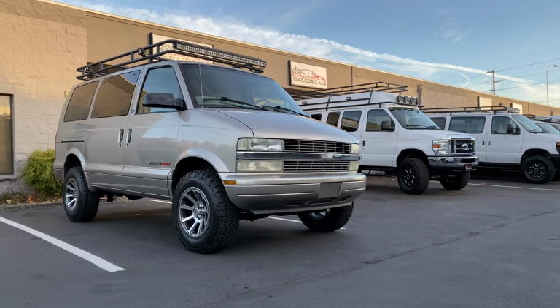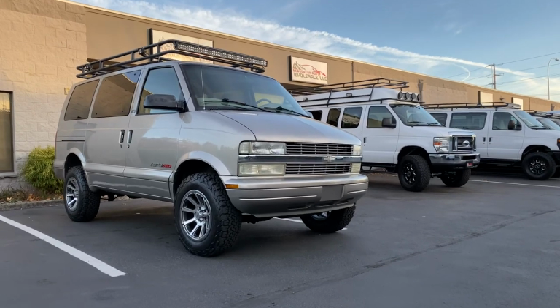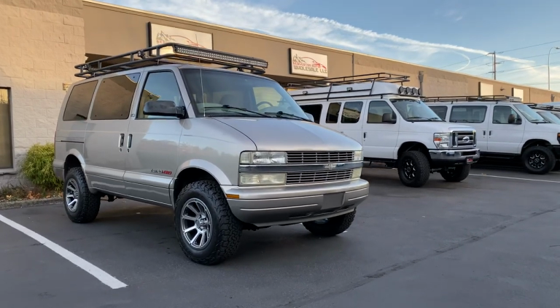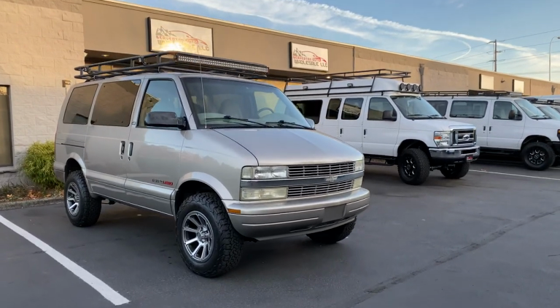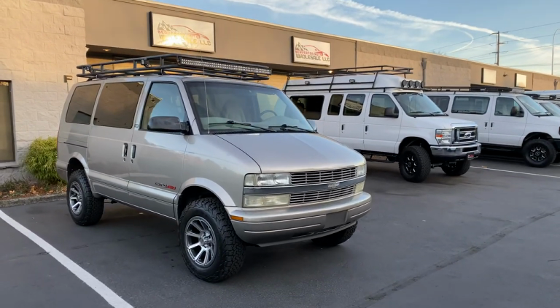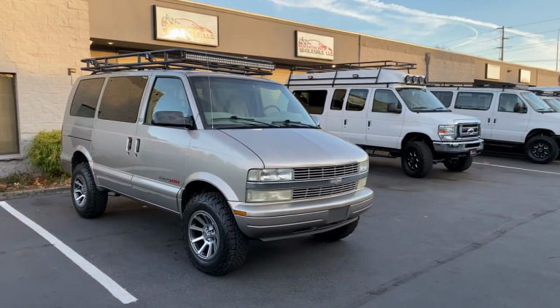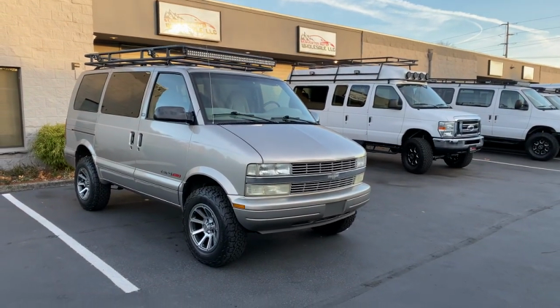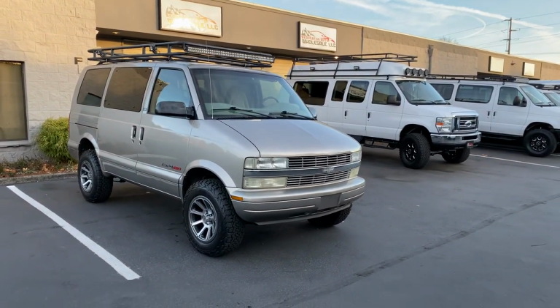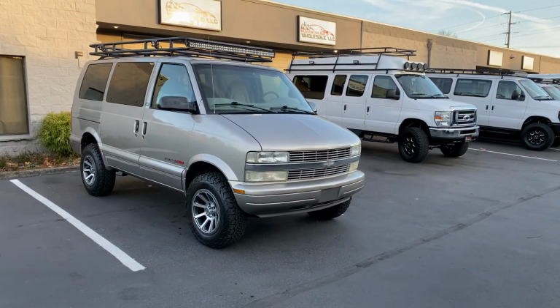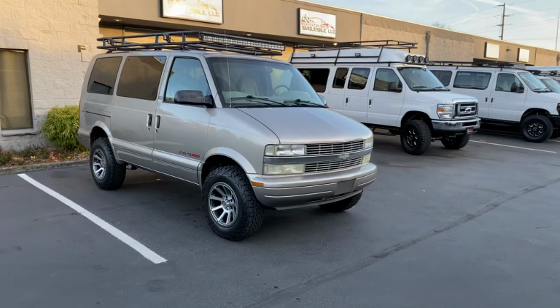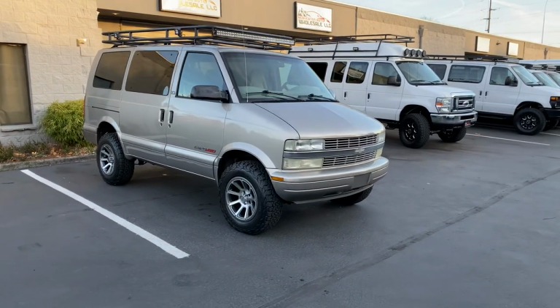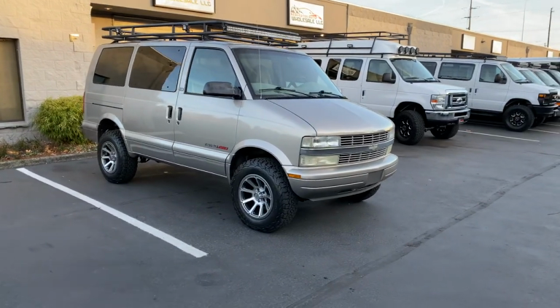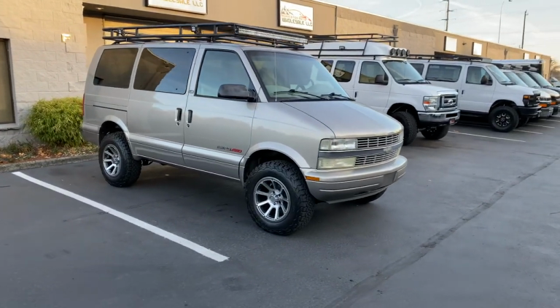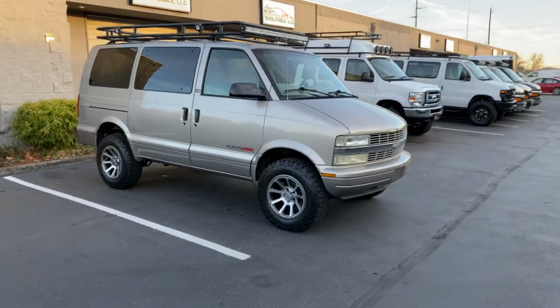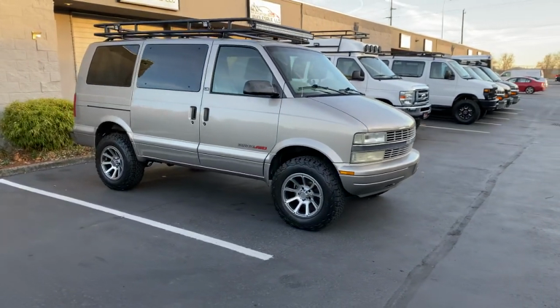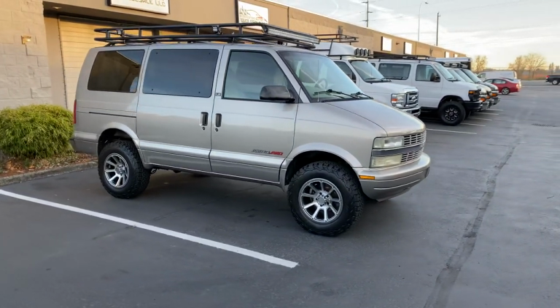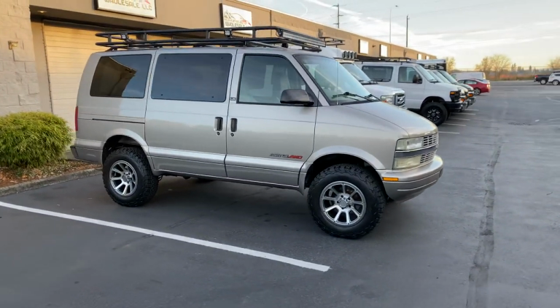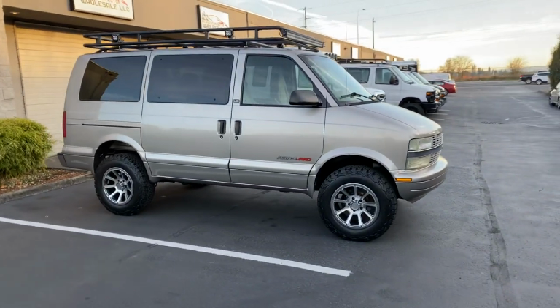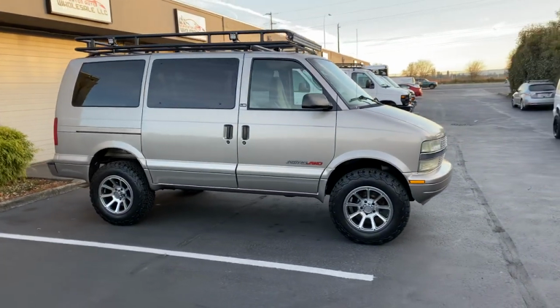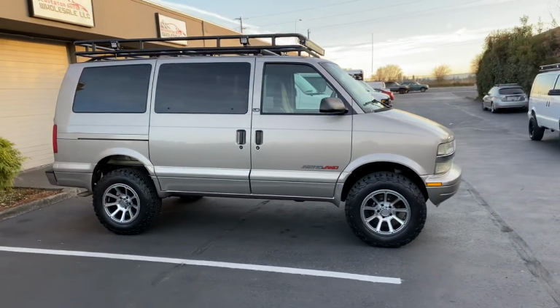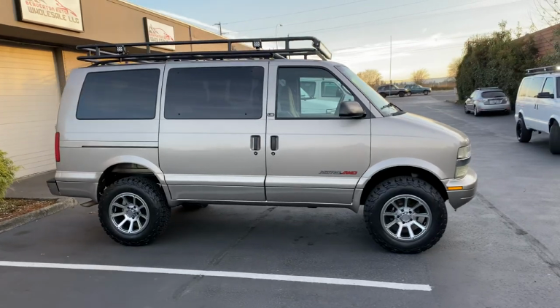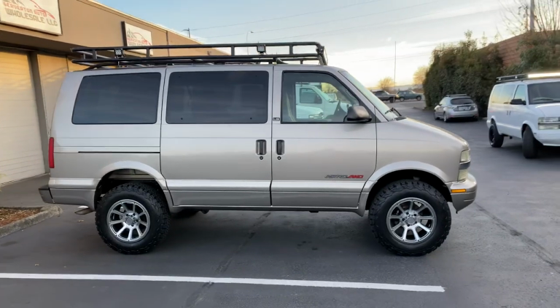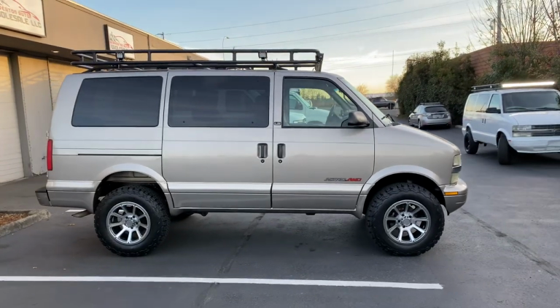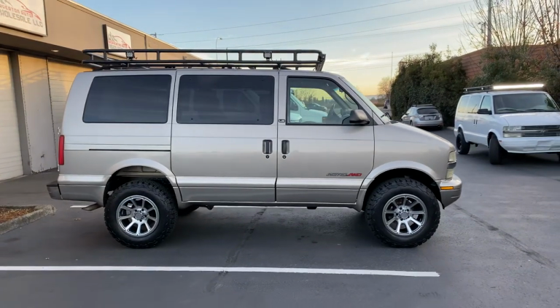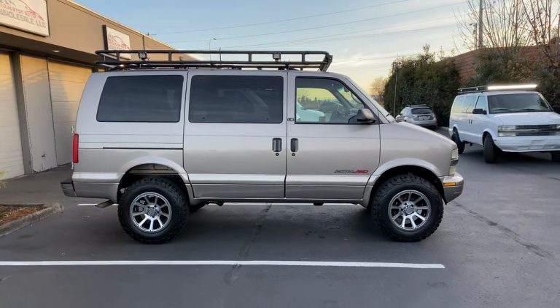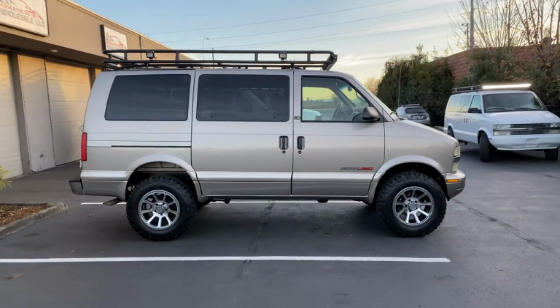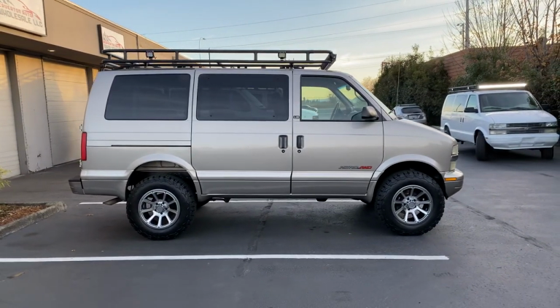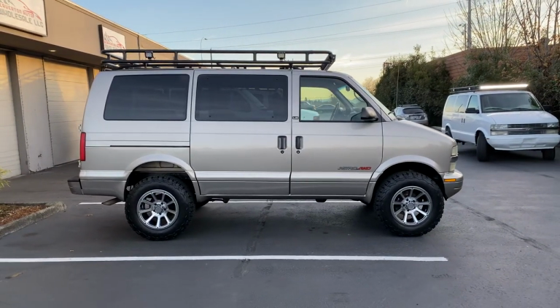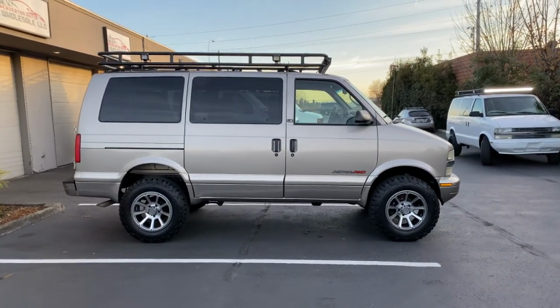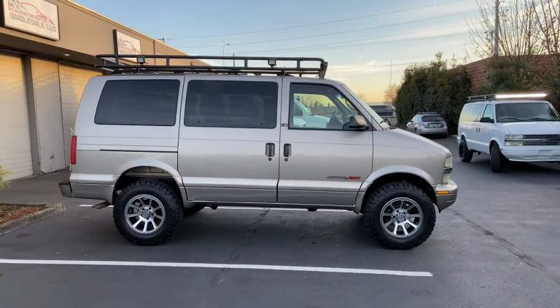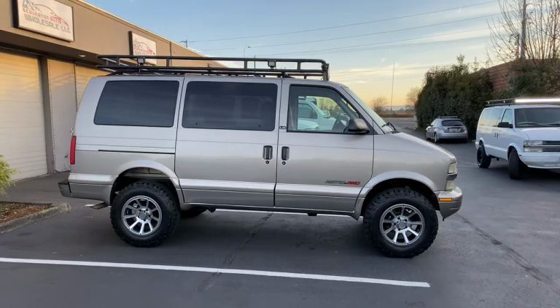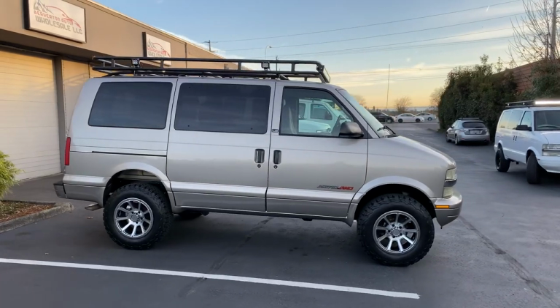All right, here's a quick walk around of the 2002 Chevy Astro we just got in stock here at Beaverton Auto Wholesale. It's a 2002 with only 77,000 original miles — next to mint condition.